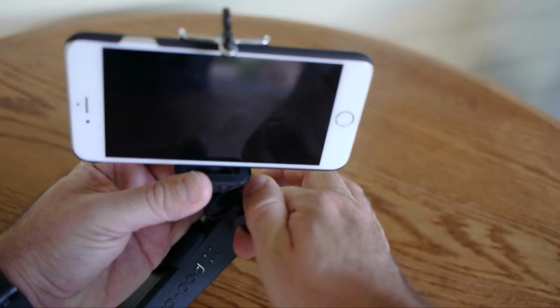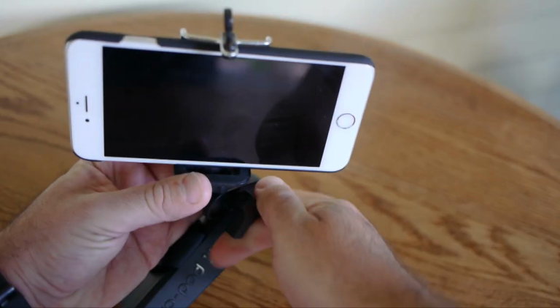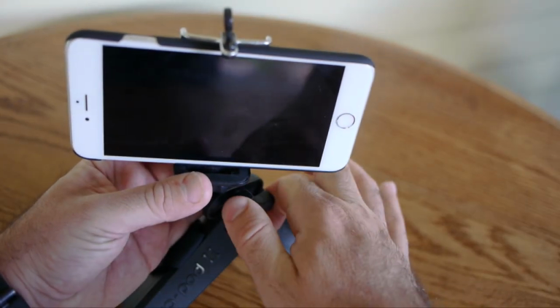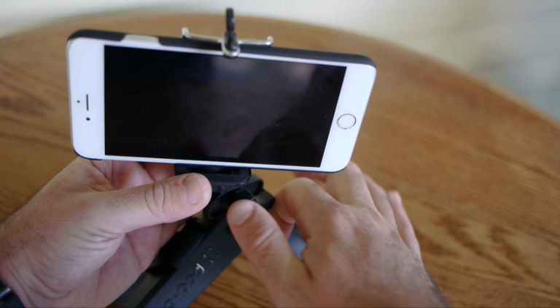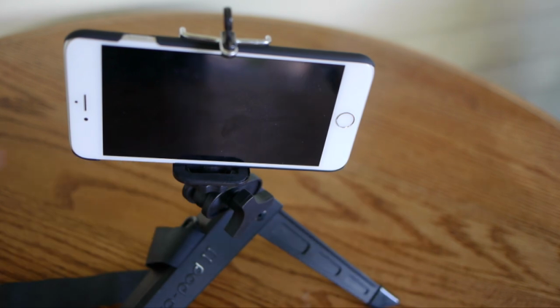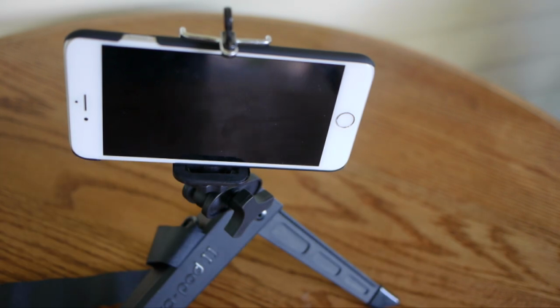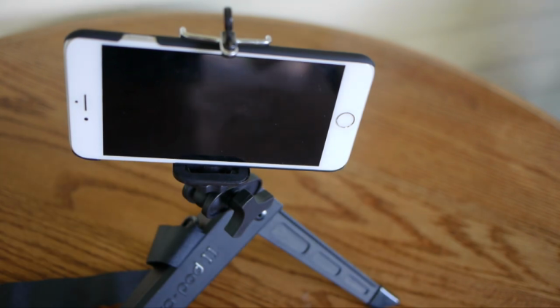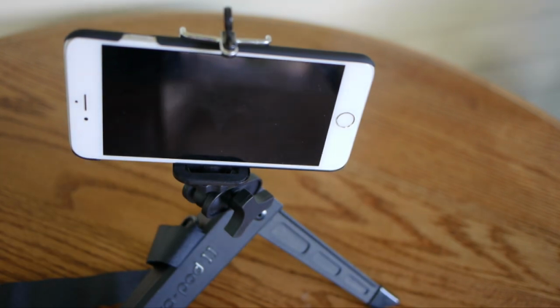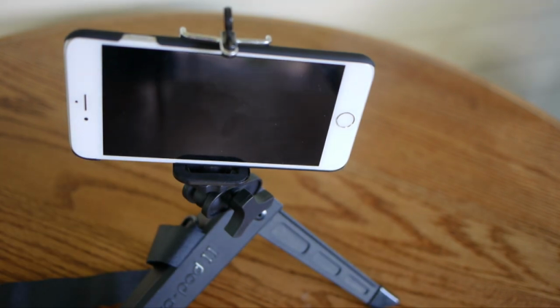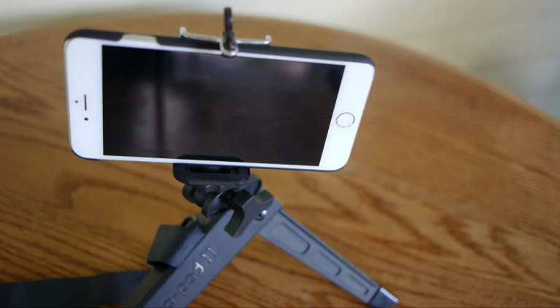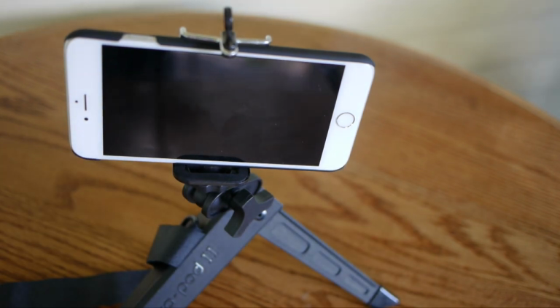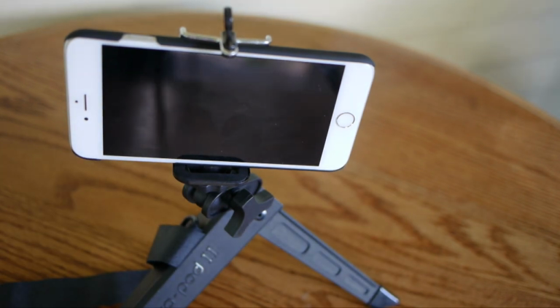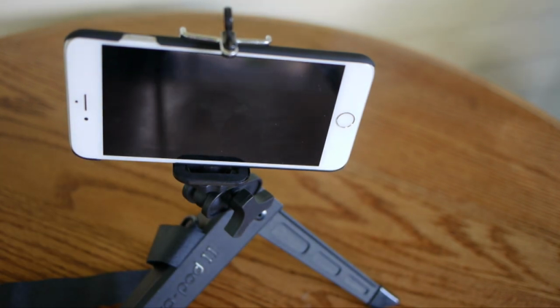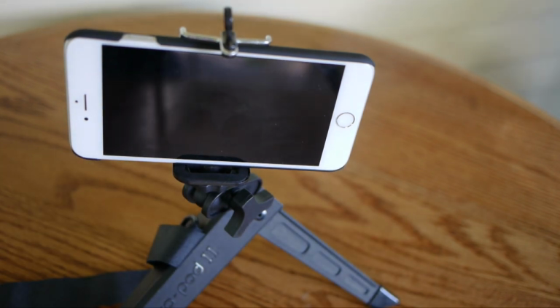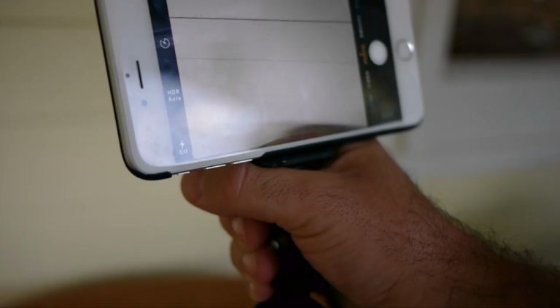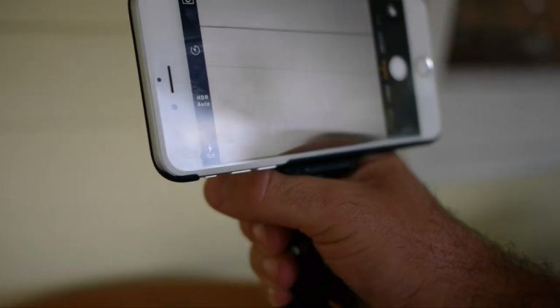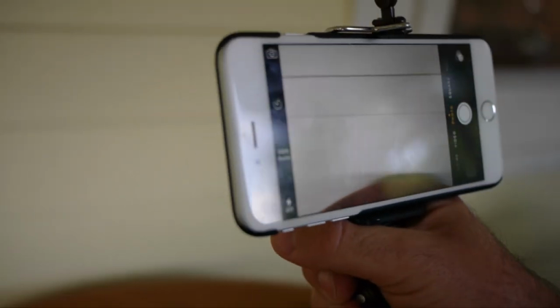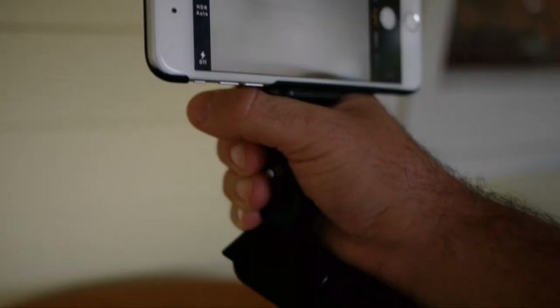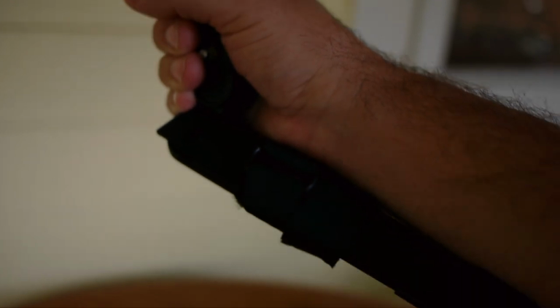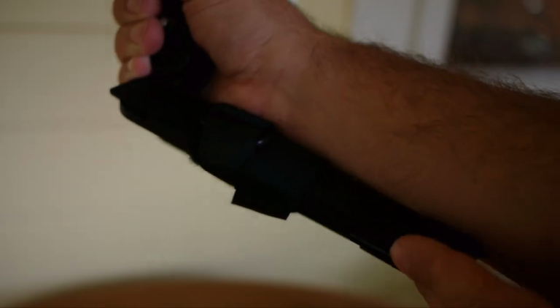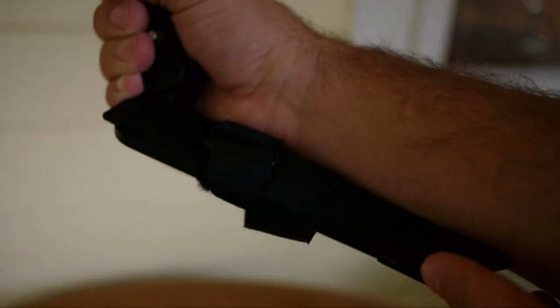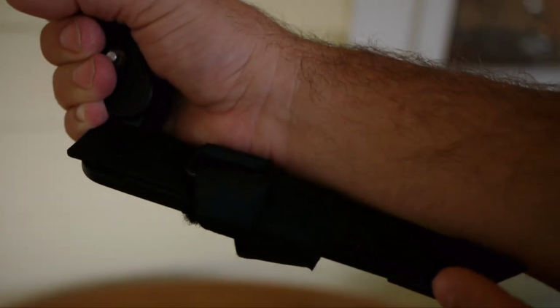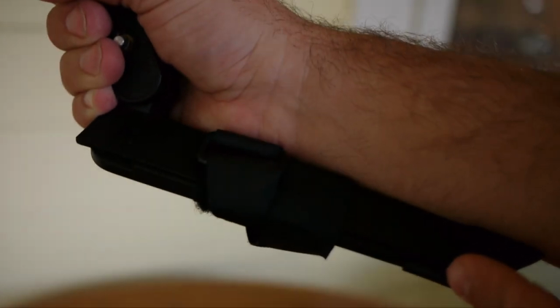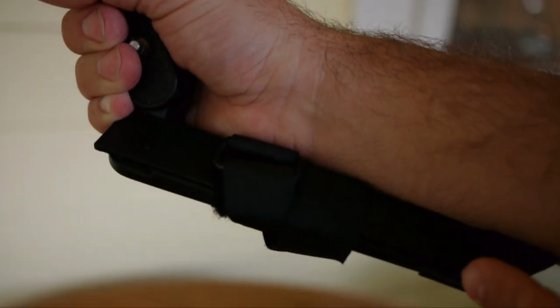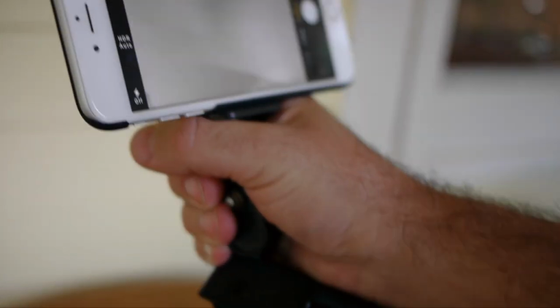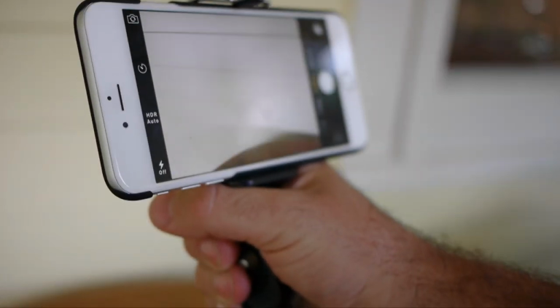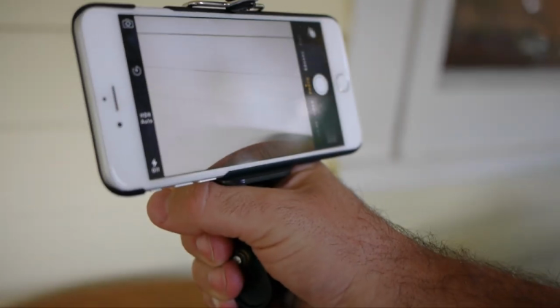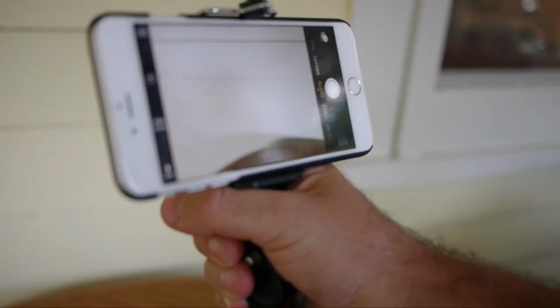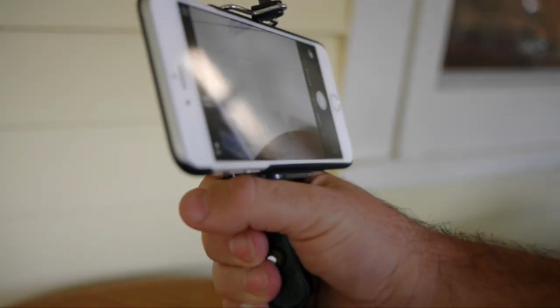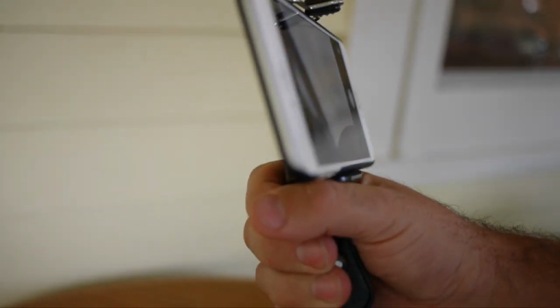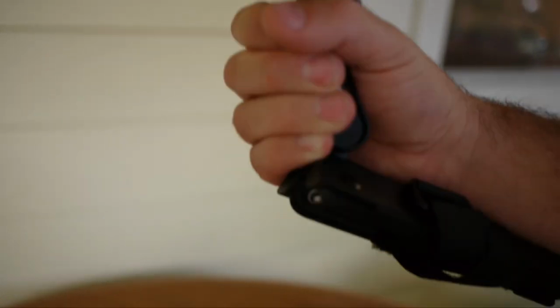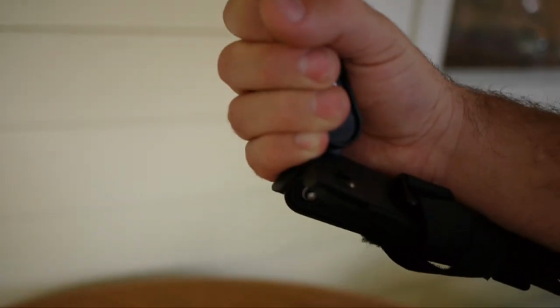Great for time lapse, and even when you're using it handheld, you can really make the shot steady by keeping the base of the mount right to your wrist.